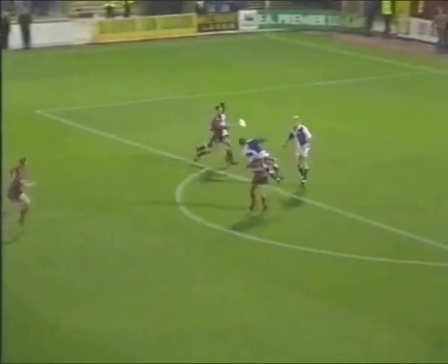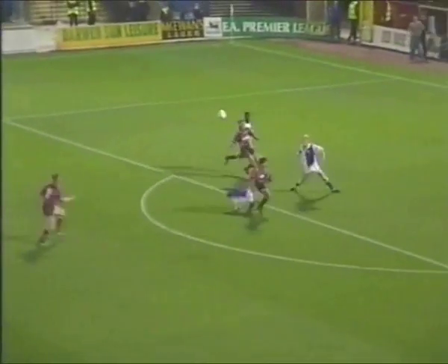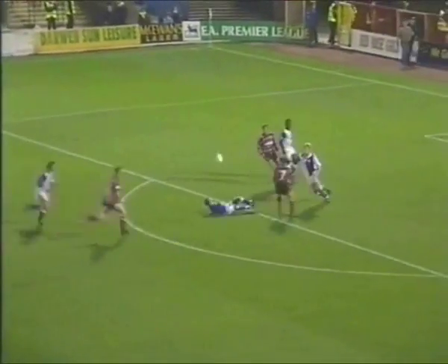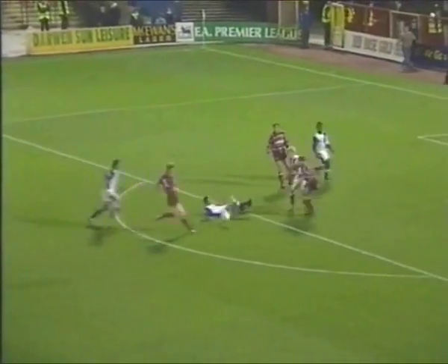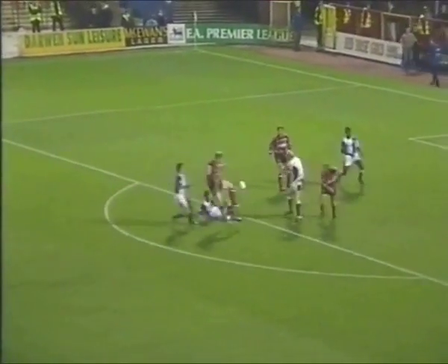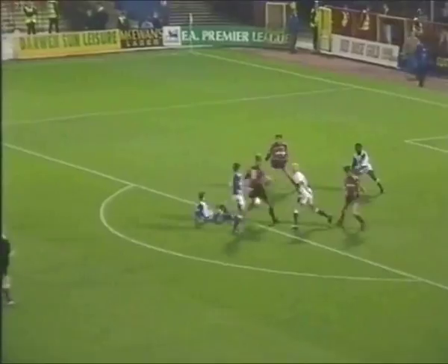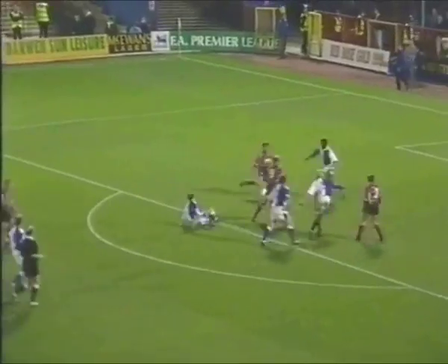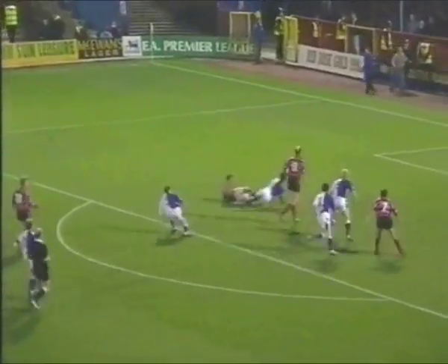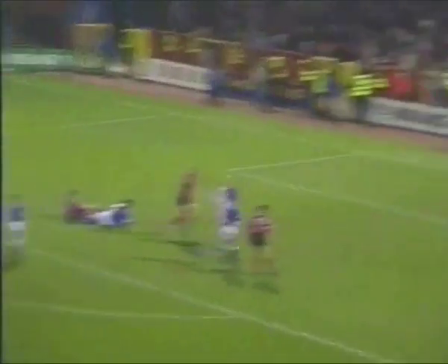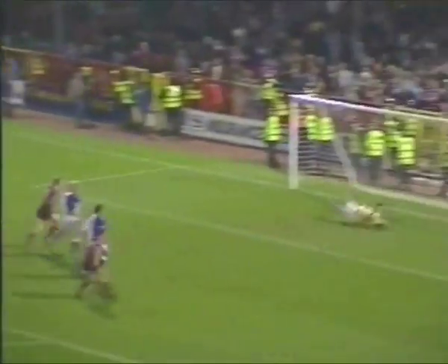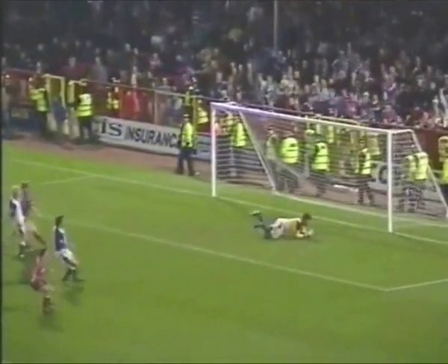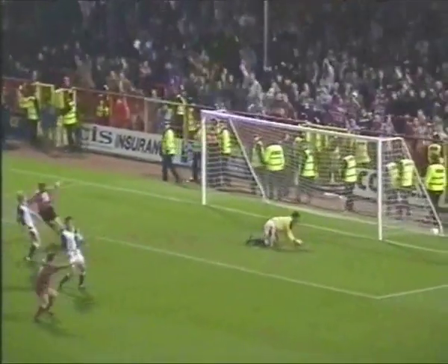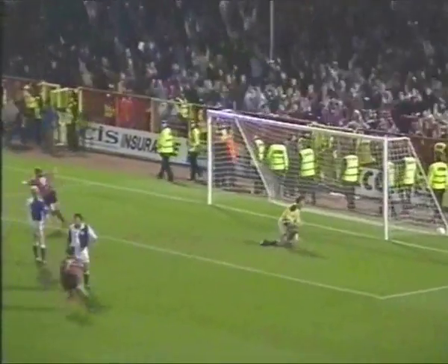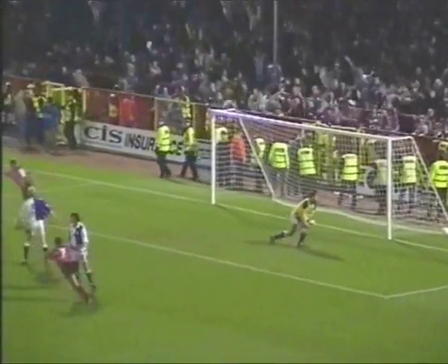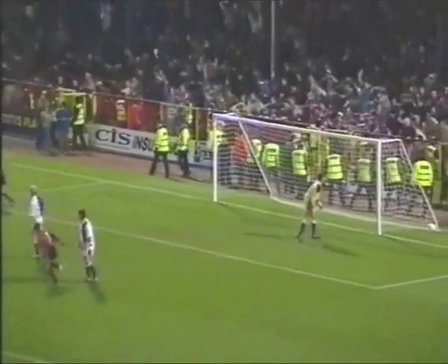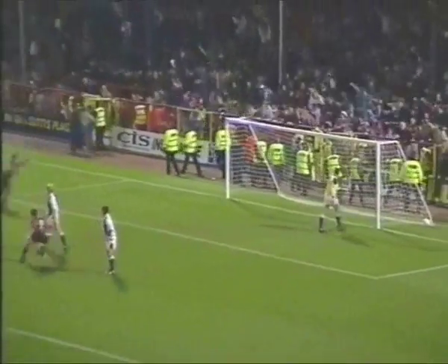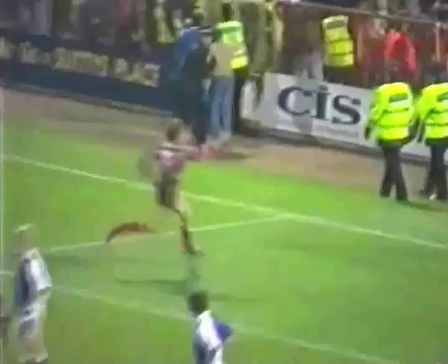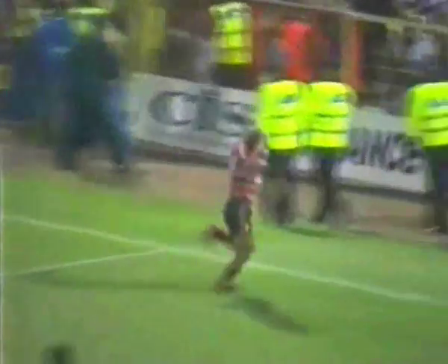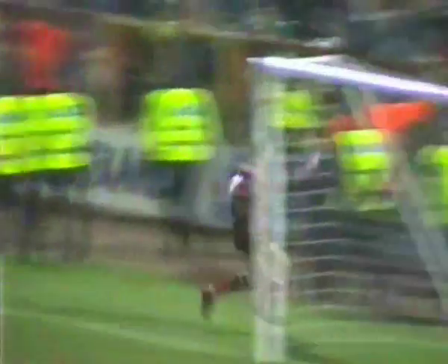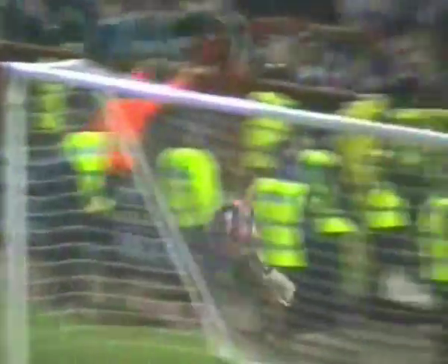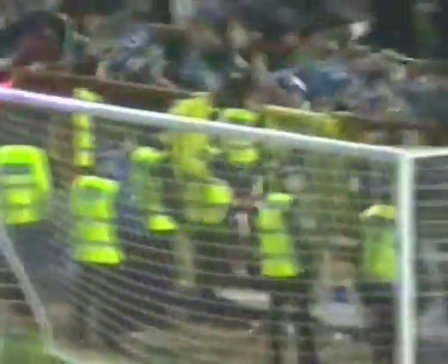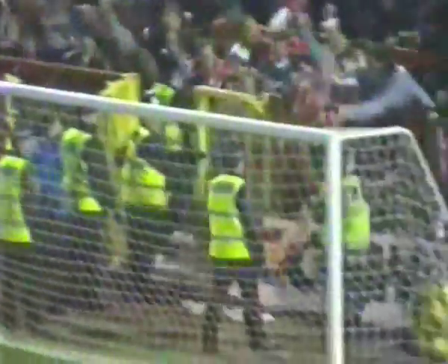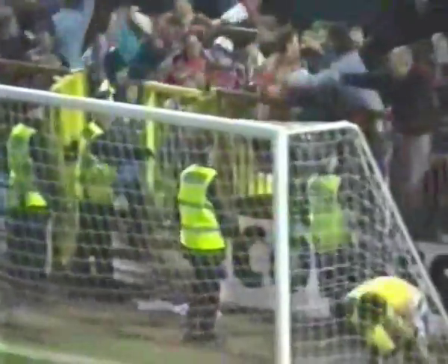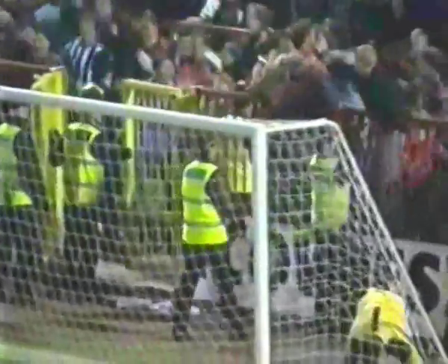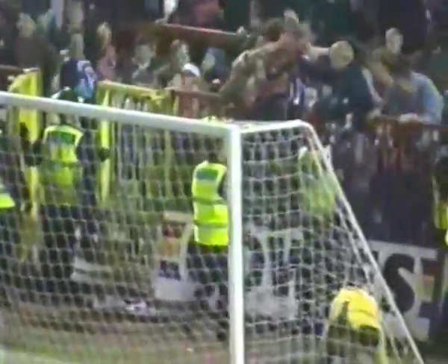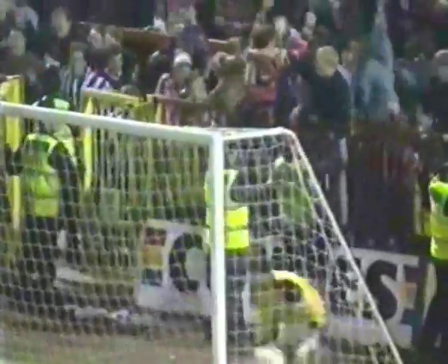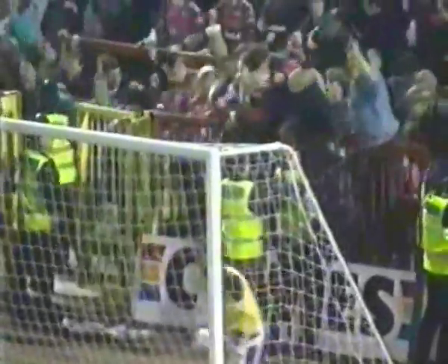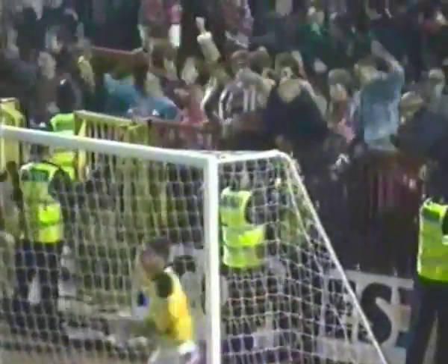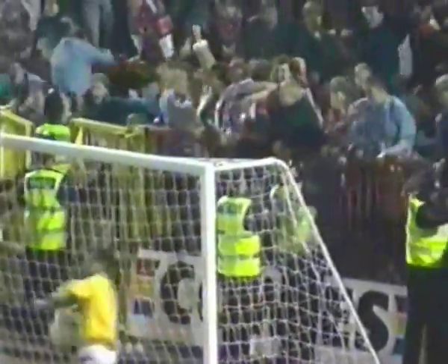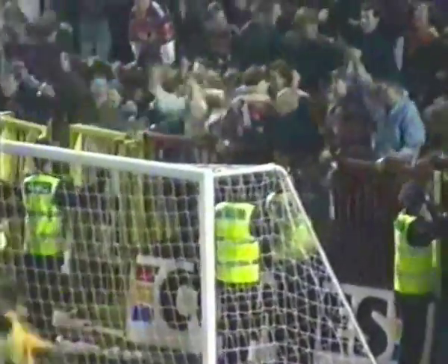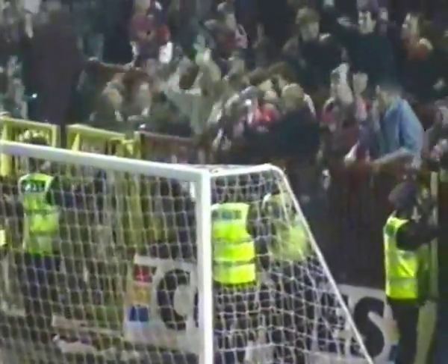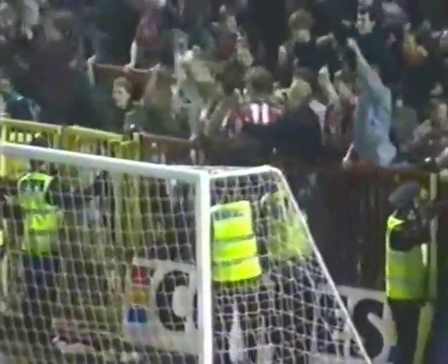Huddersfield going in search of a third. Ireland — and they've got the third! Well, would you believe it? Two goals within a minute. Simon Ireland celebrating with the fans.